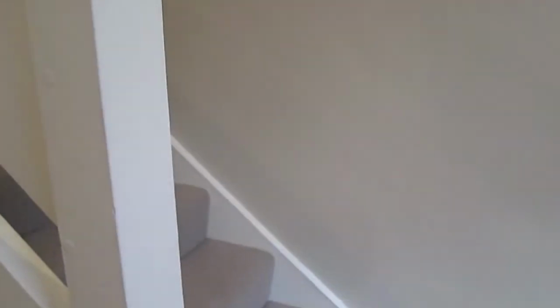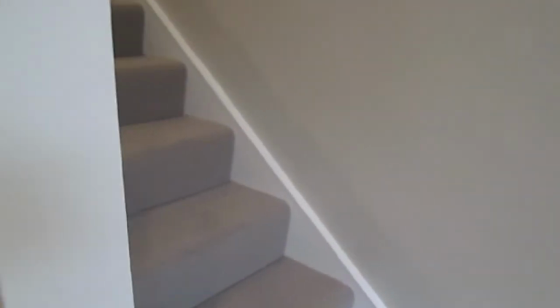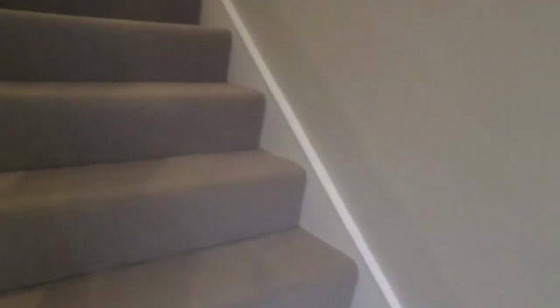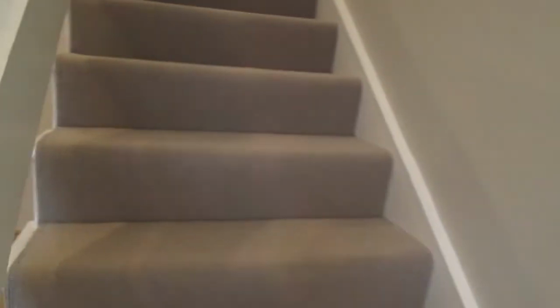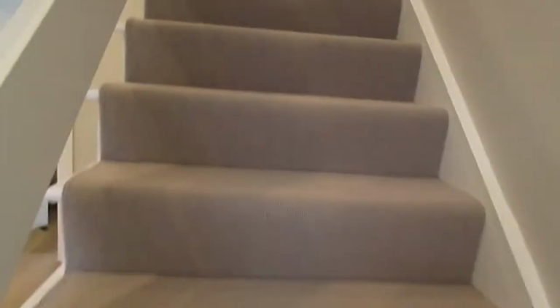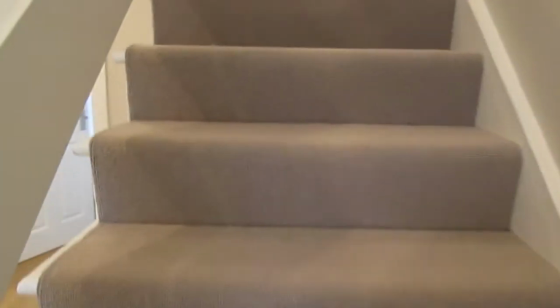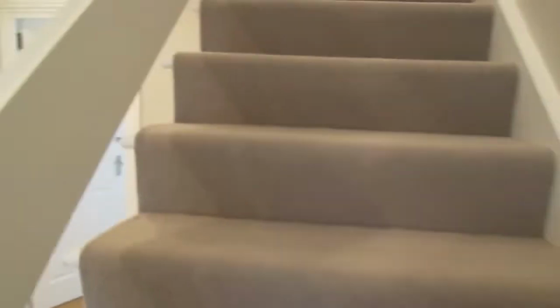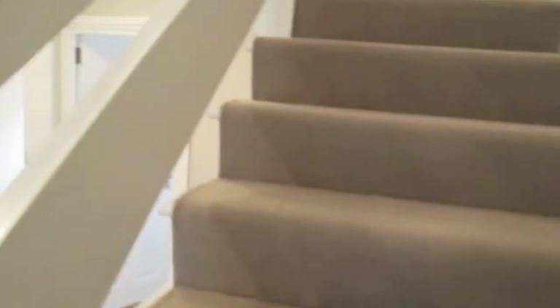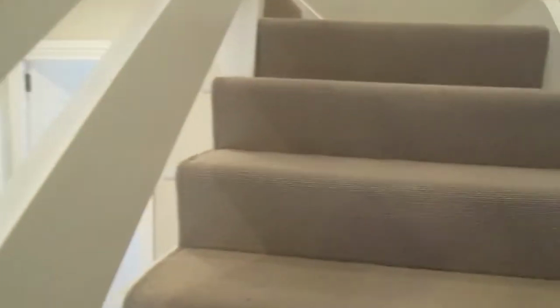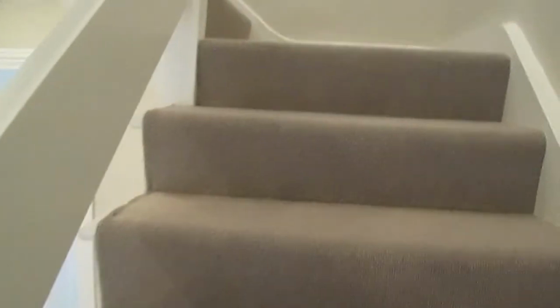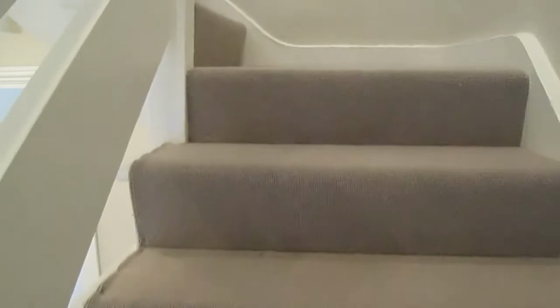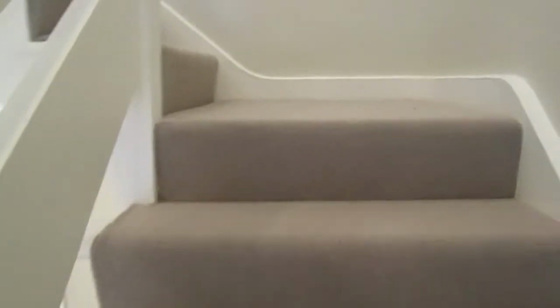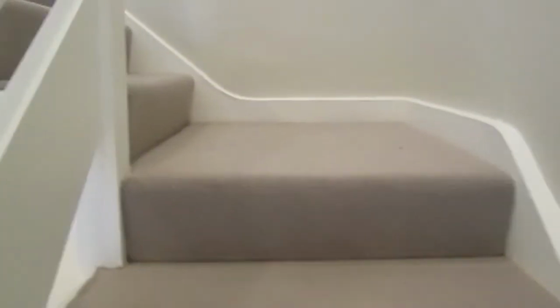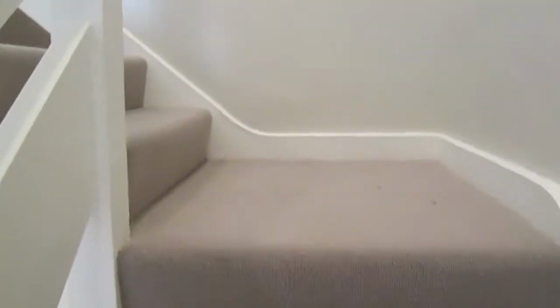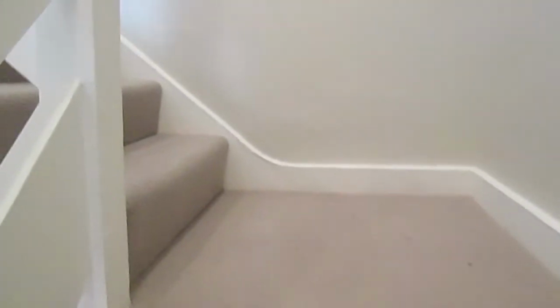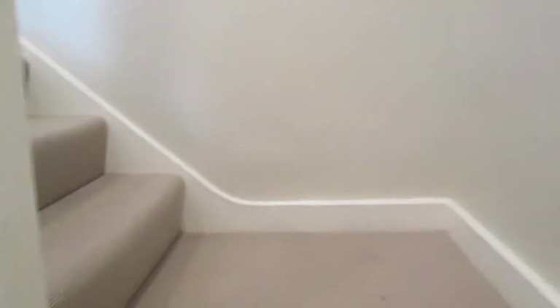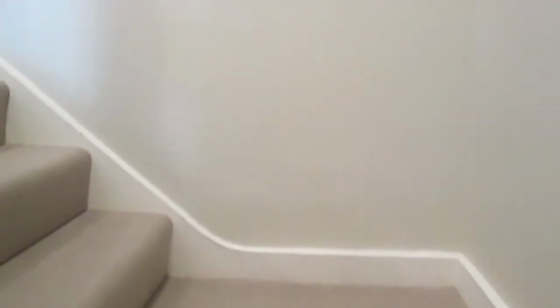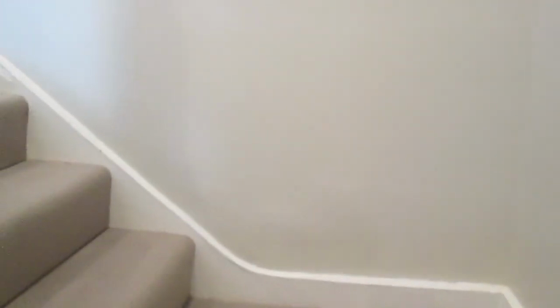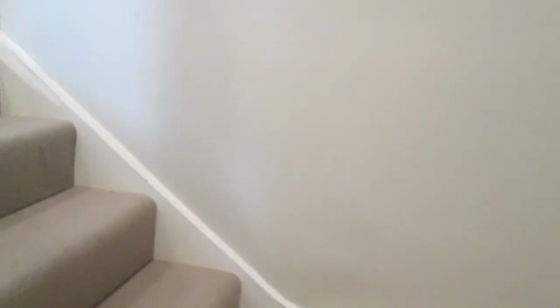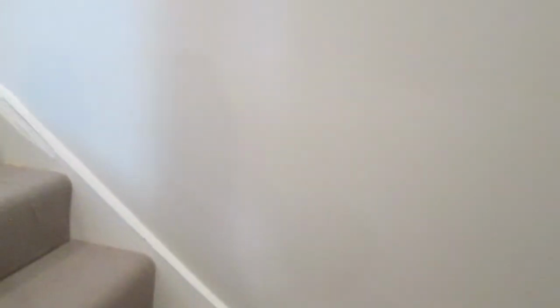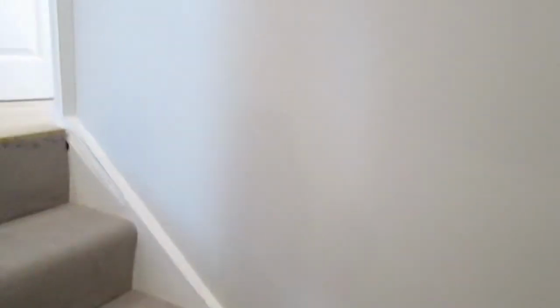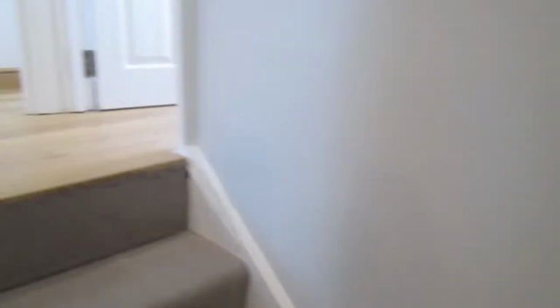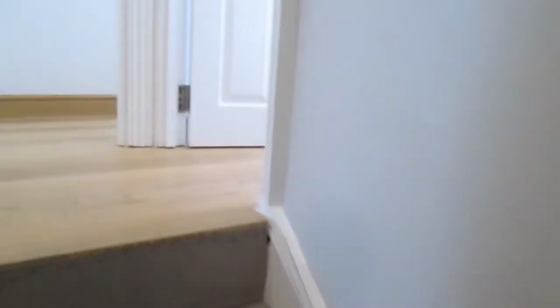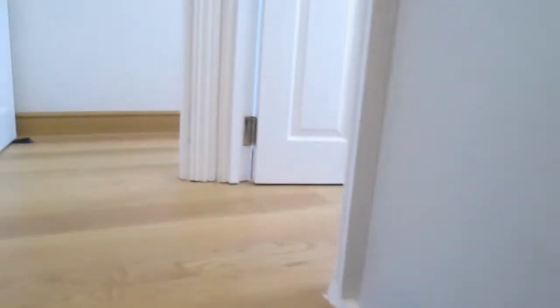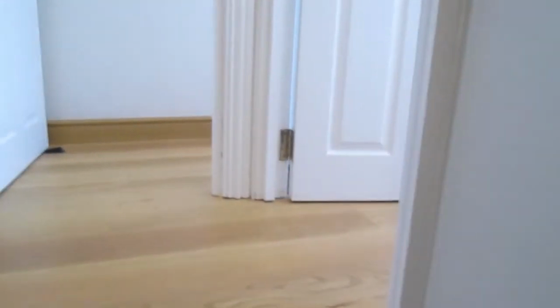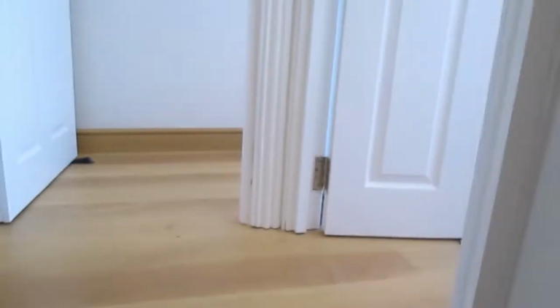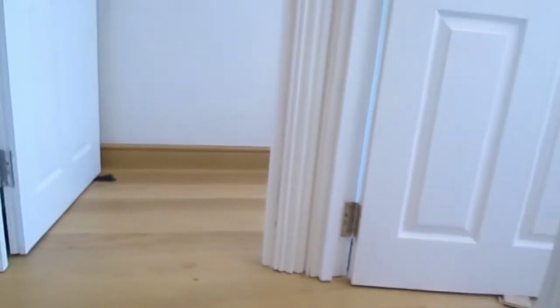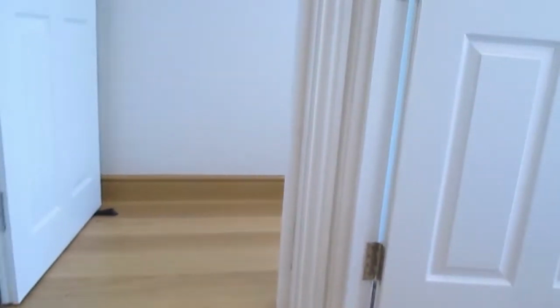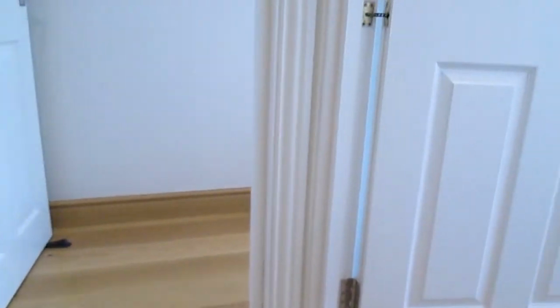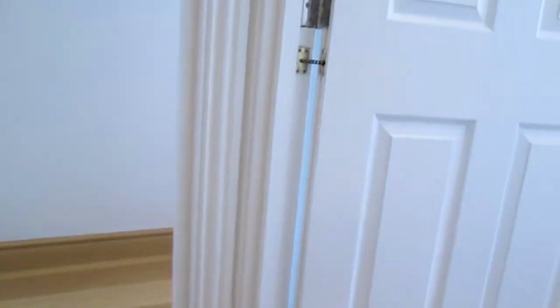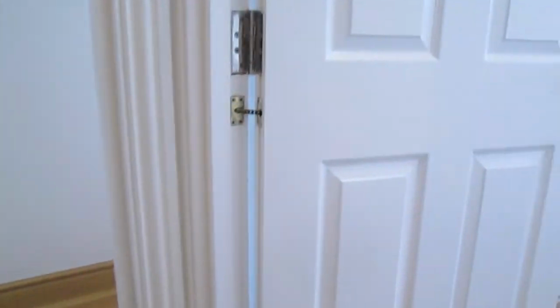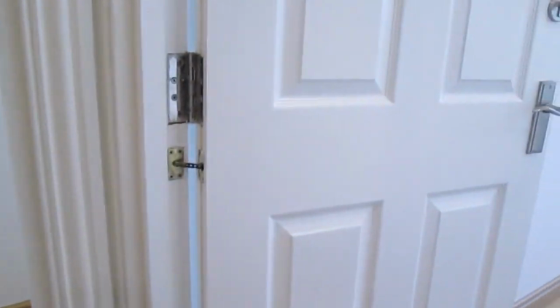And then we're going upstairs — the rest of the bedrooms are up here. Immediately to our right is the first bedroom.